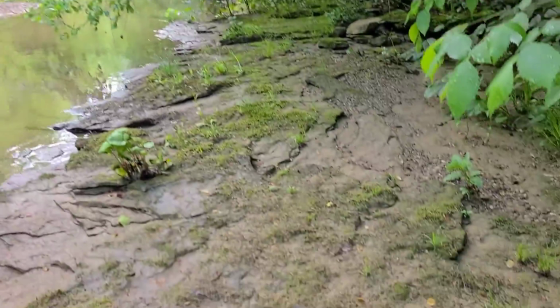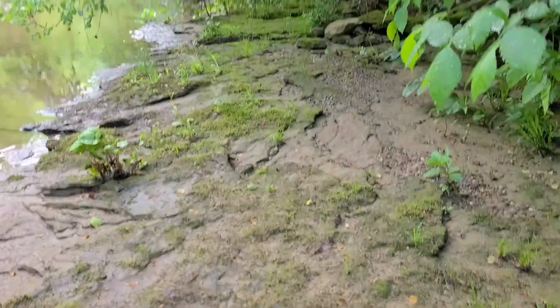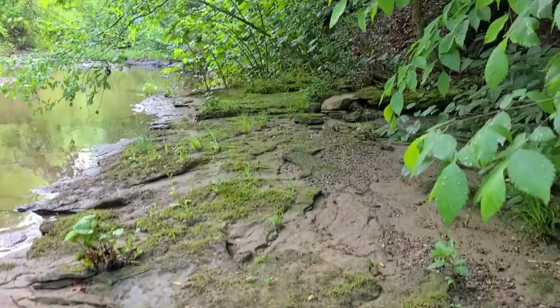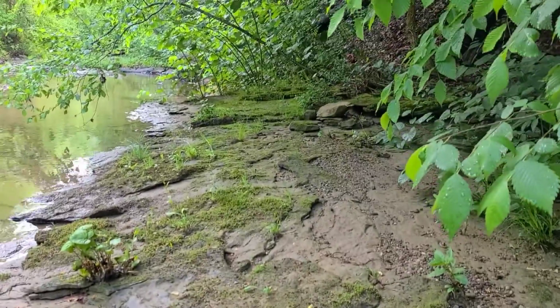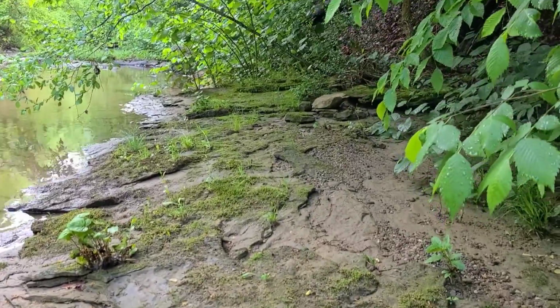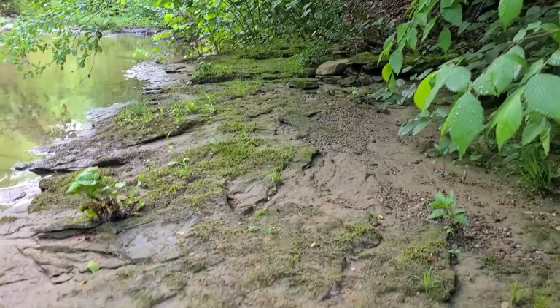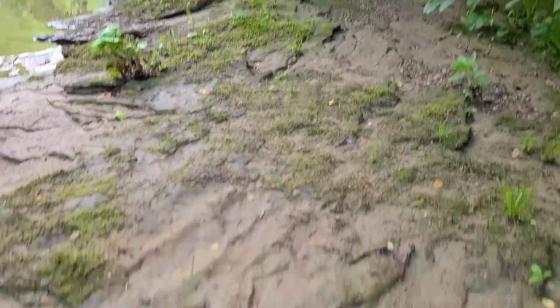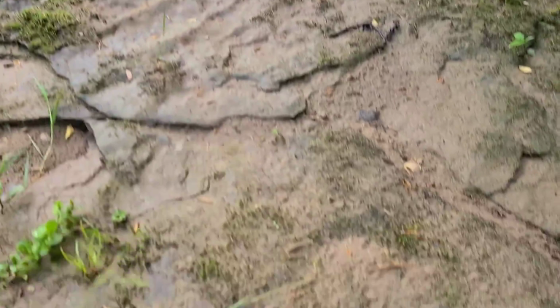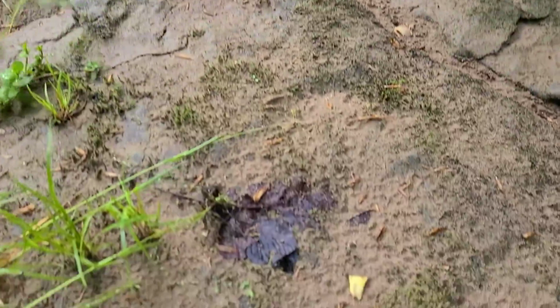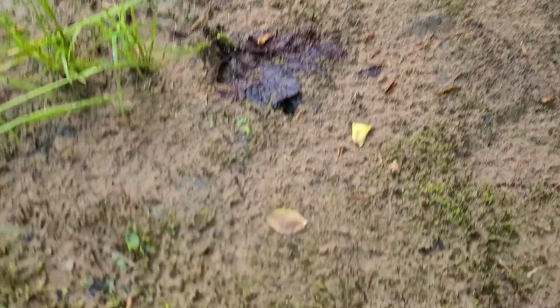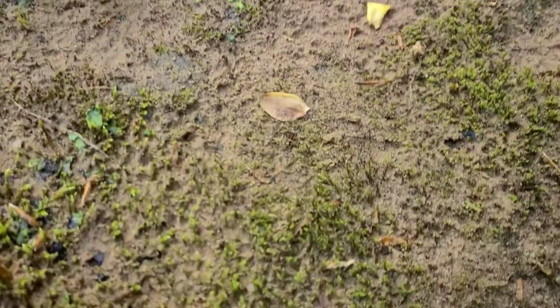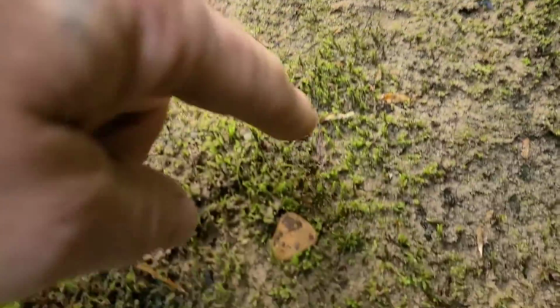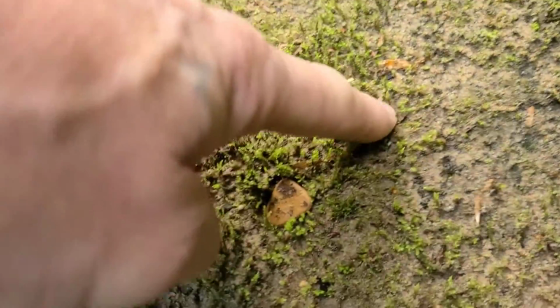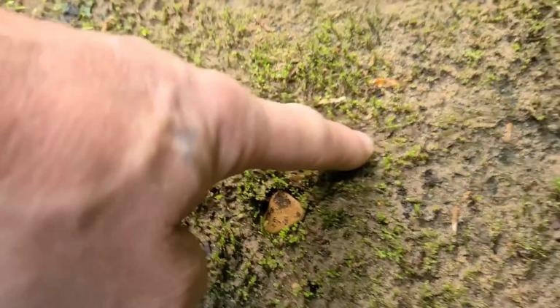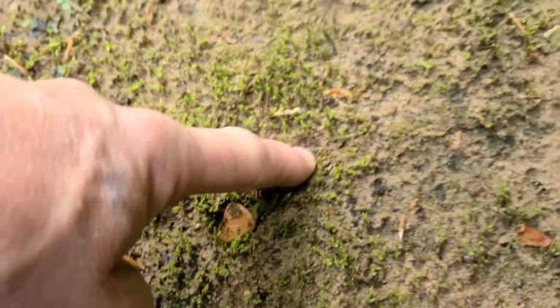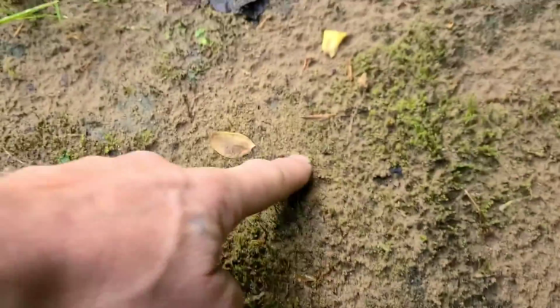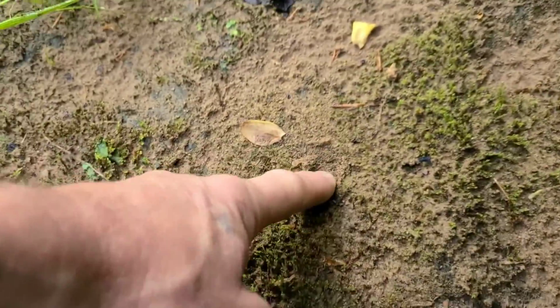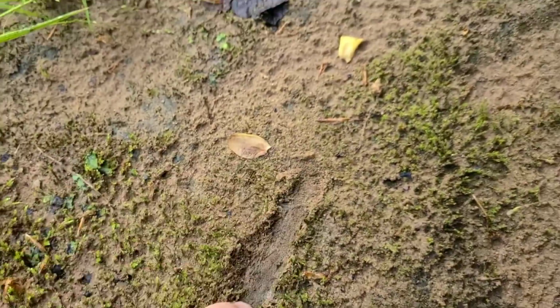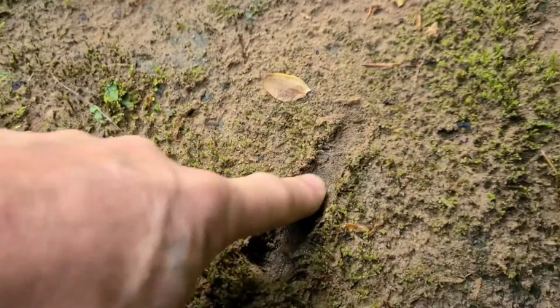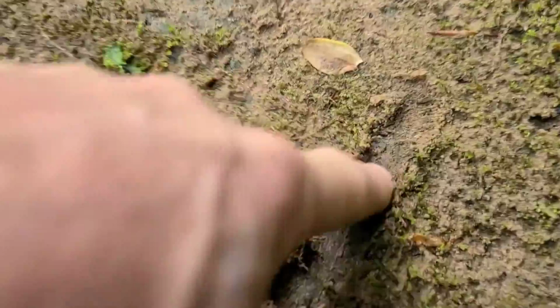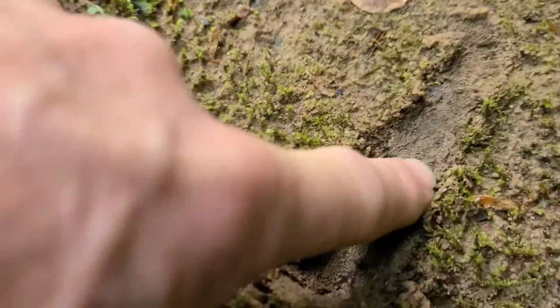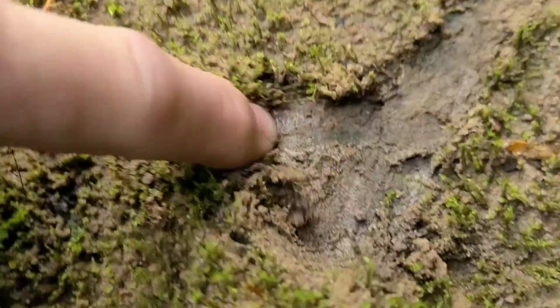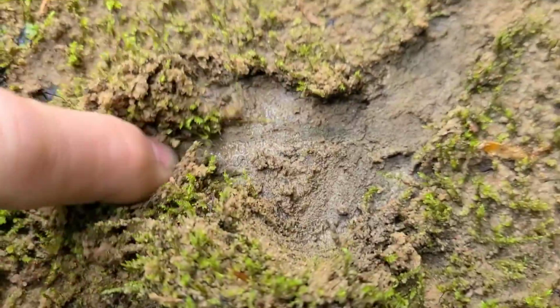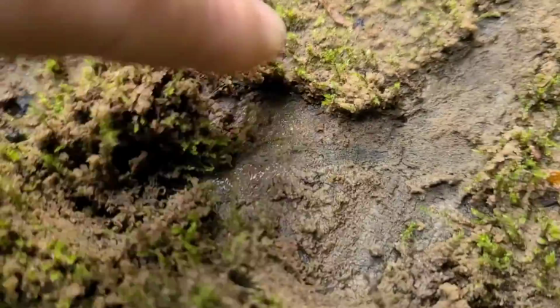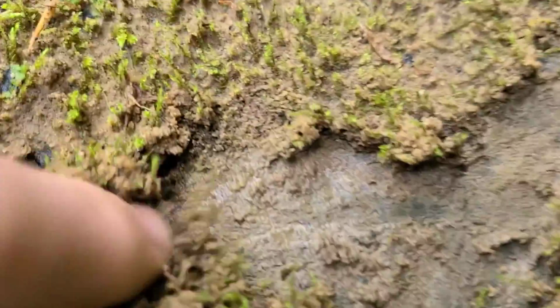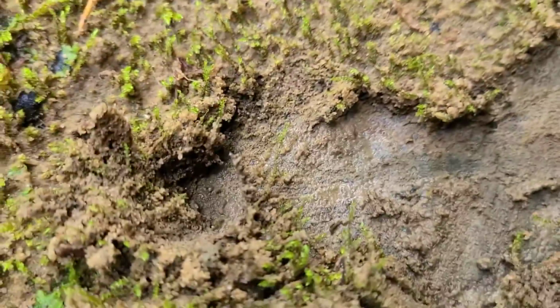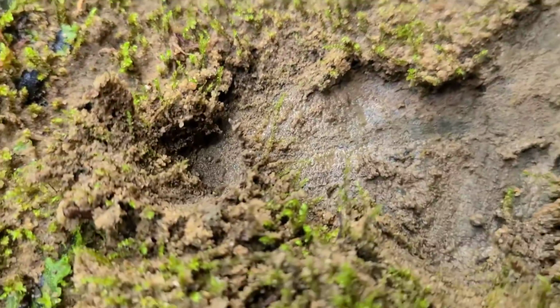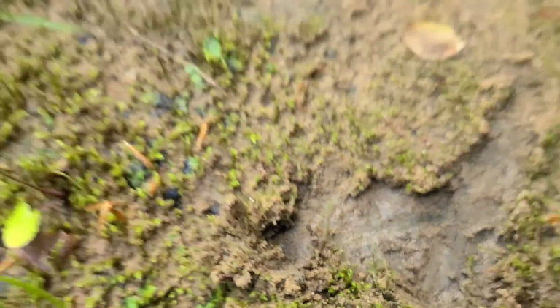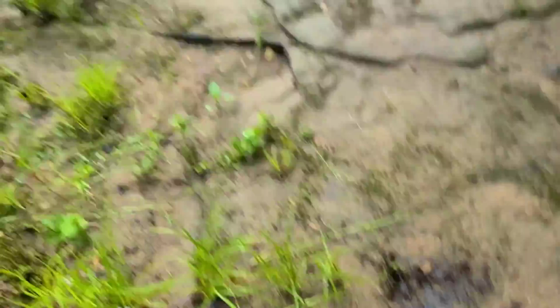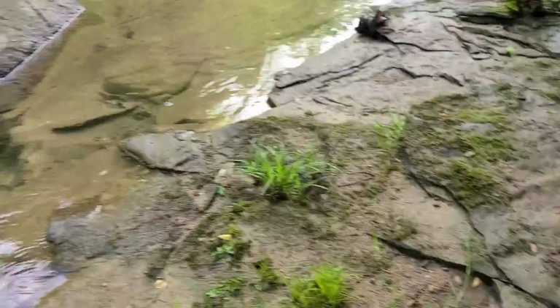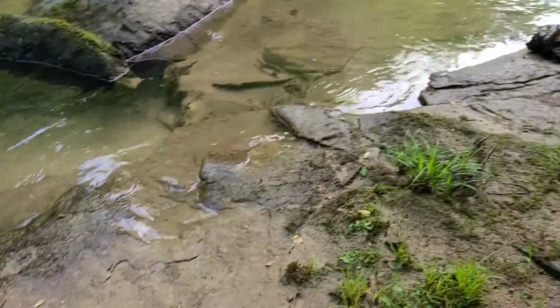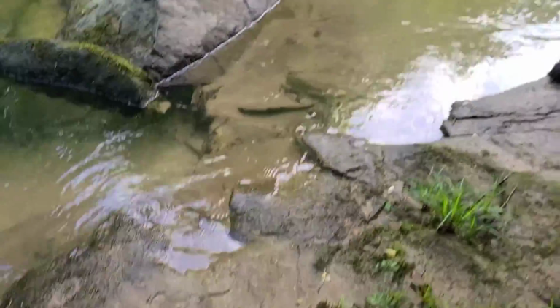Look at all this bedrock here folks. Solid bedrock under that moss. That's good stuff.